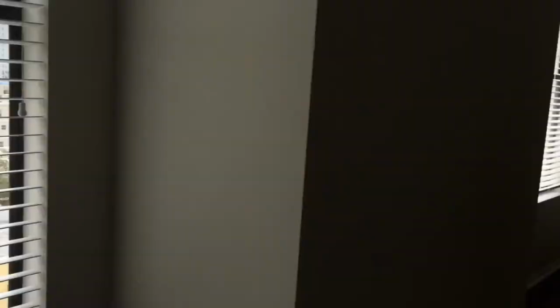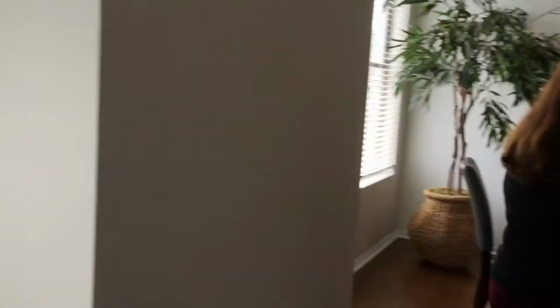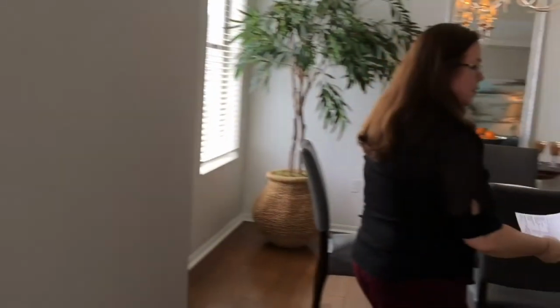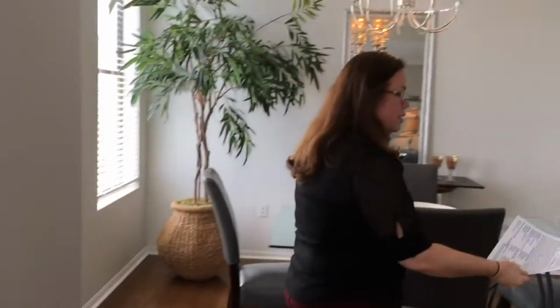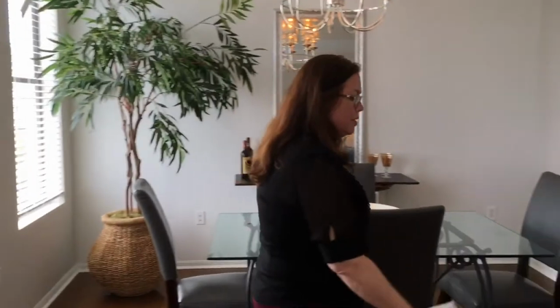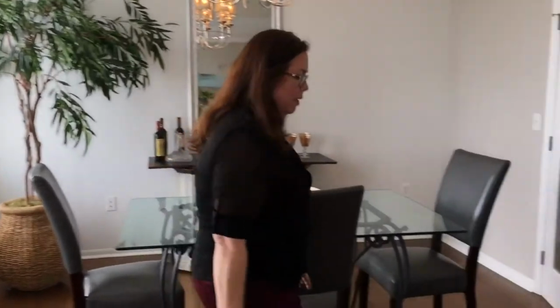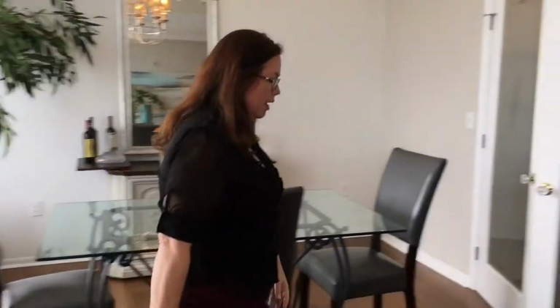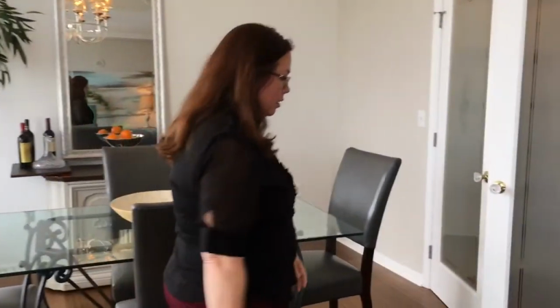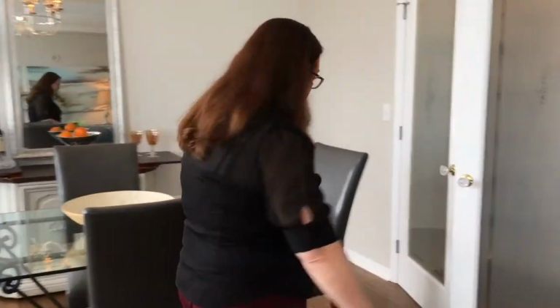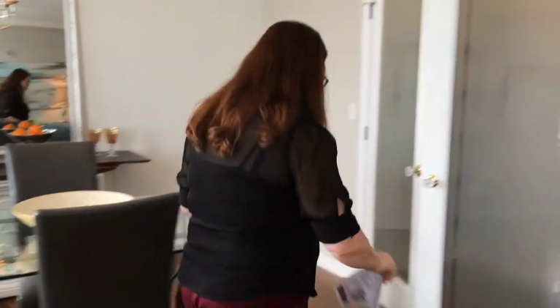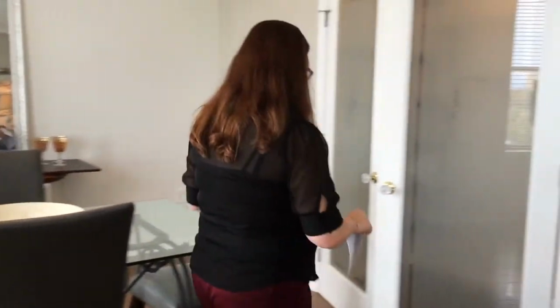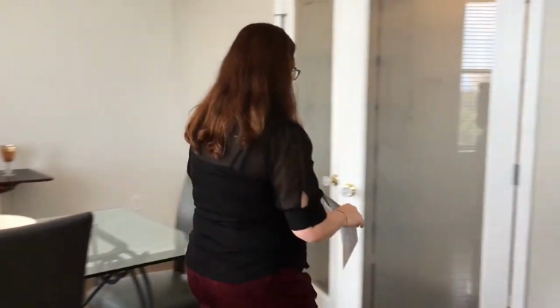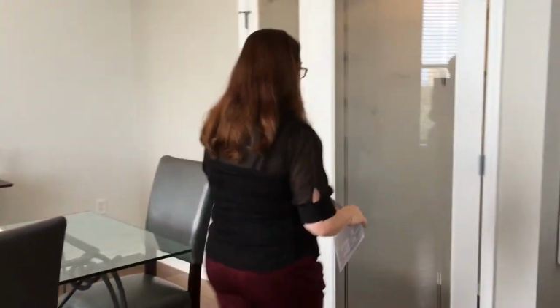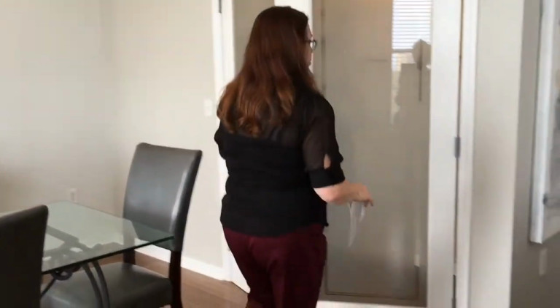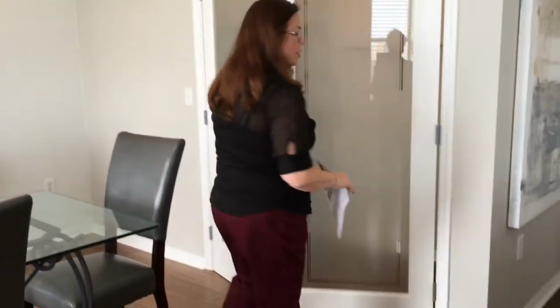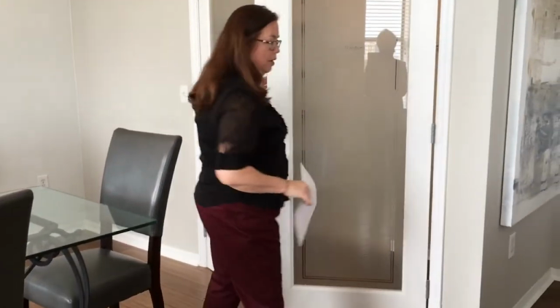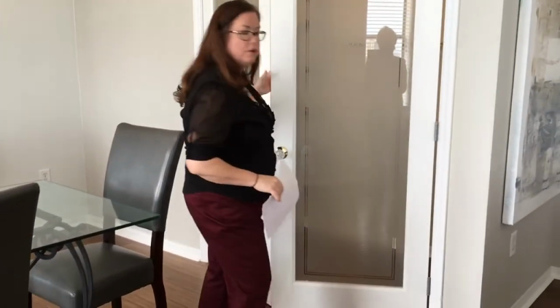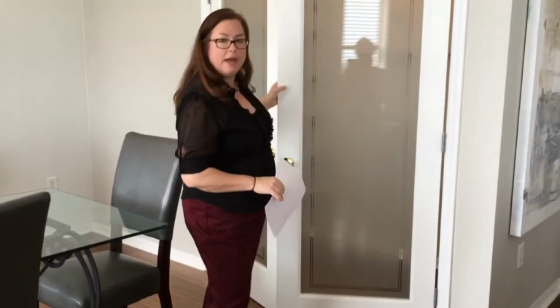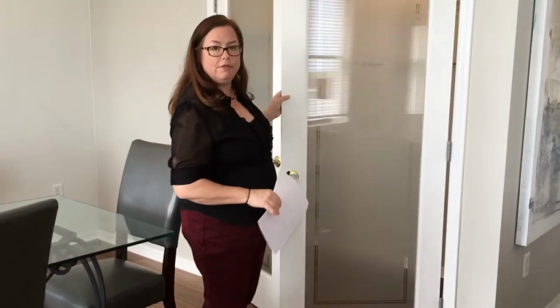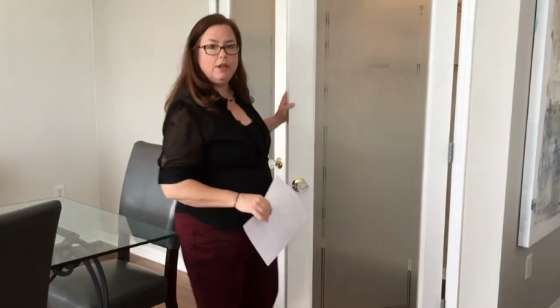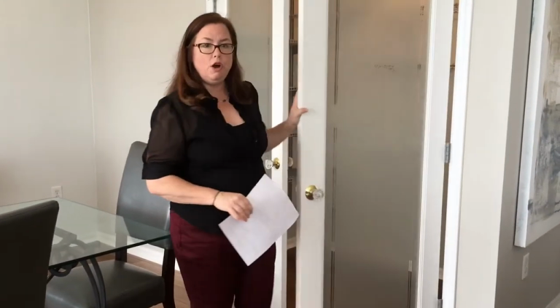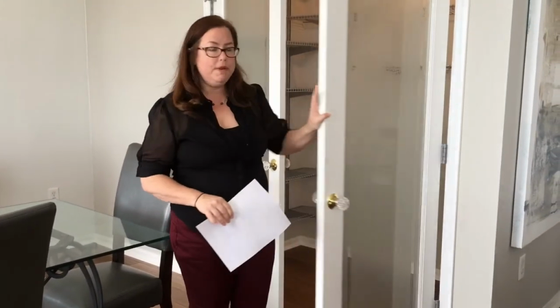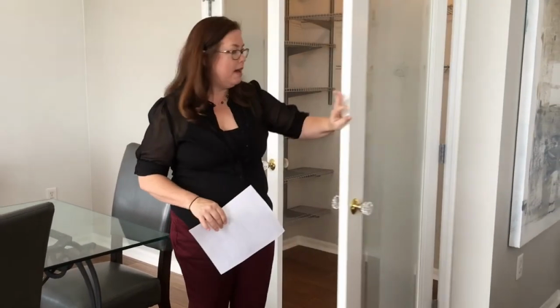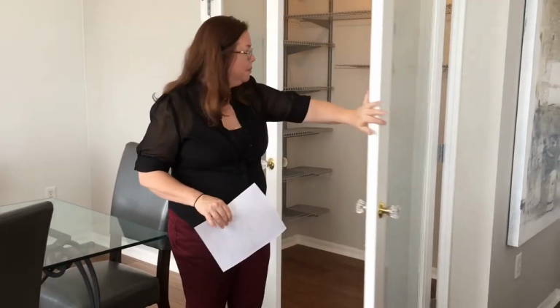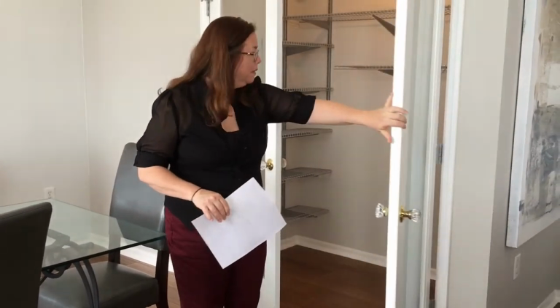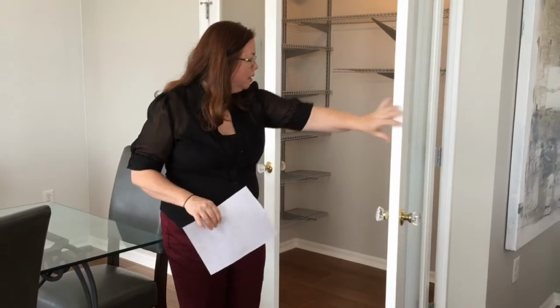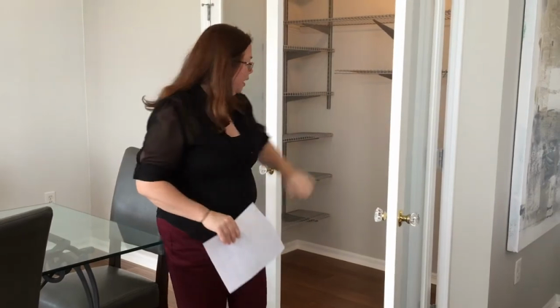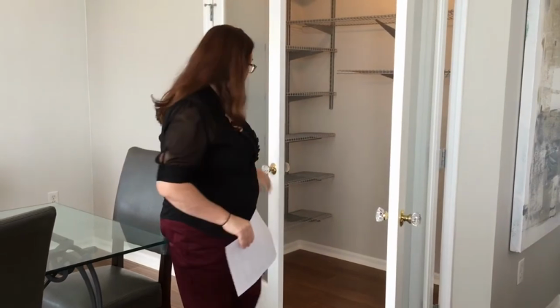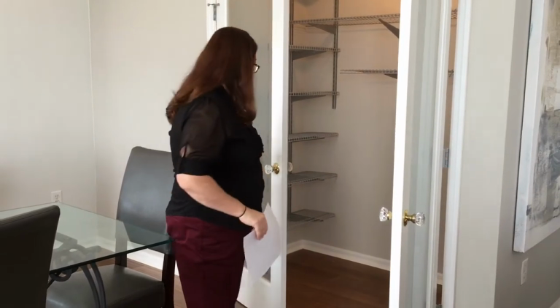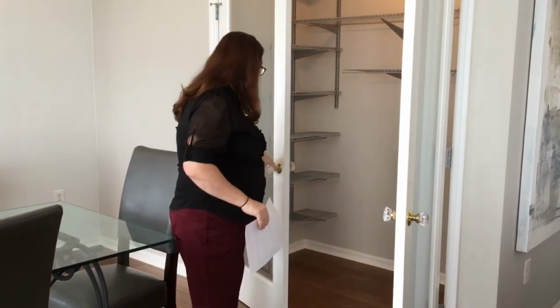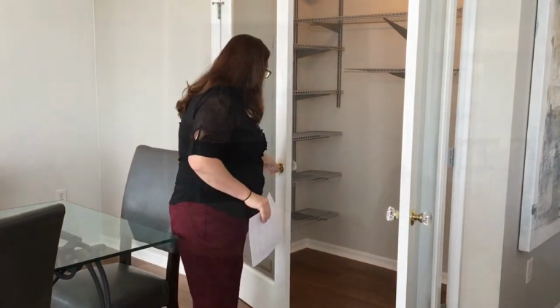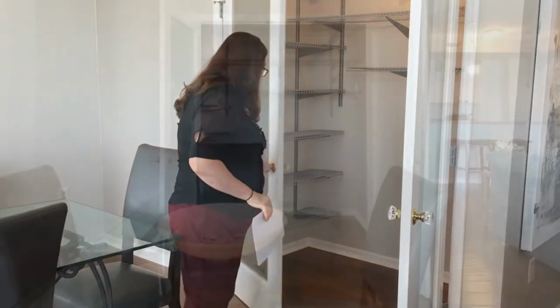This used to be an enclosed room which the owners have opened up and then added this storage.